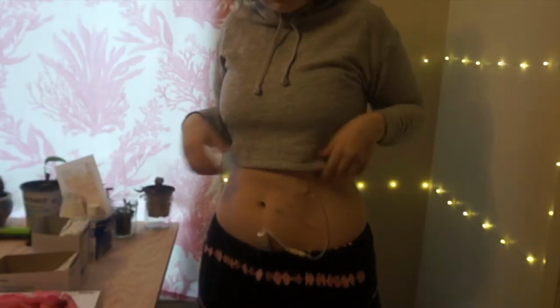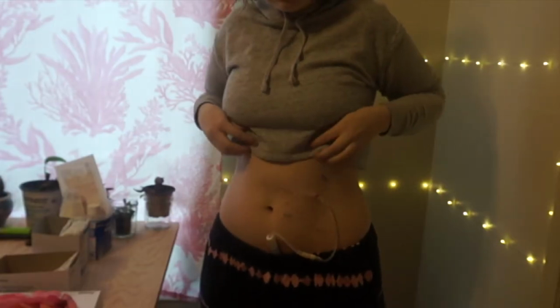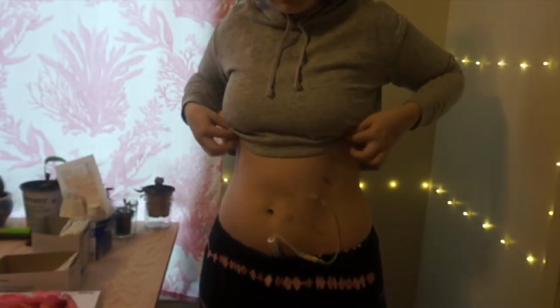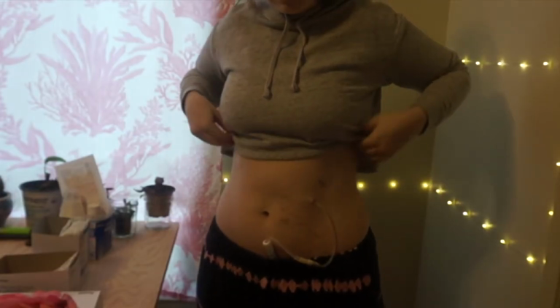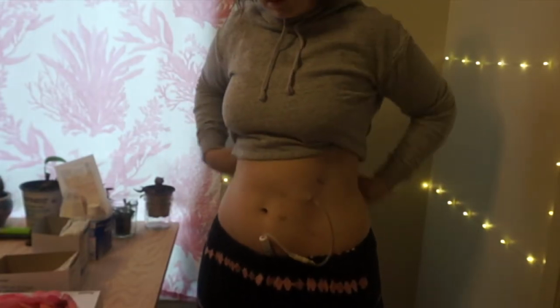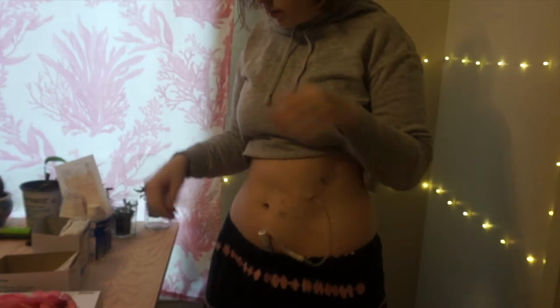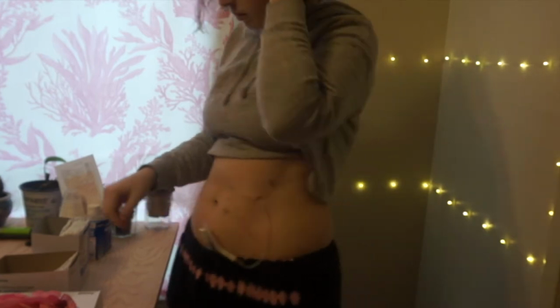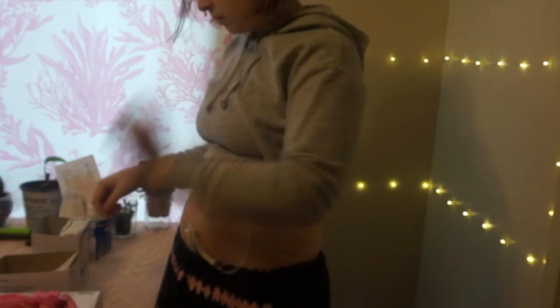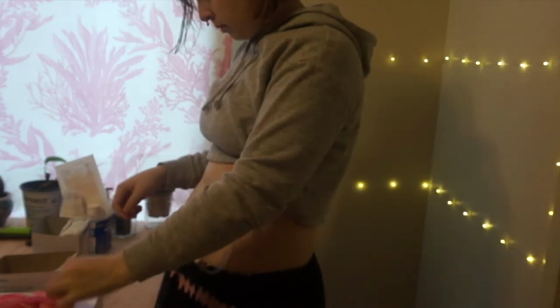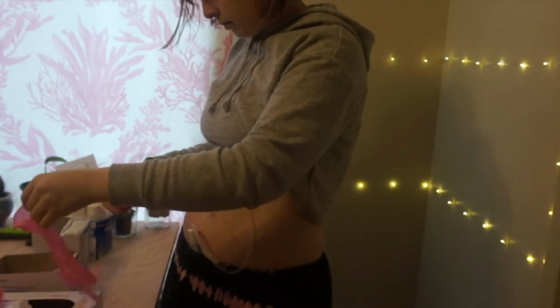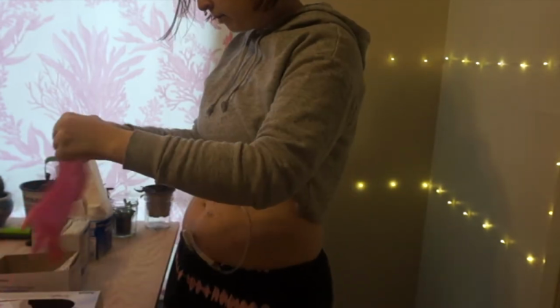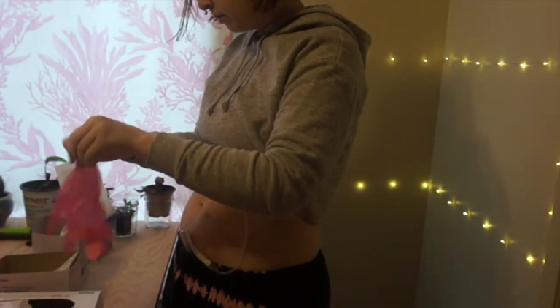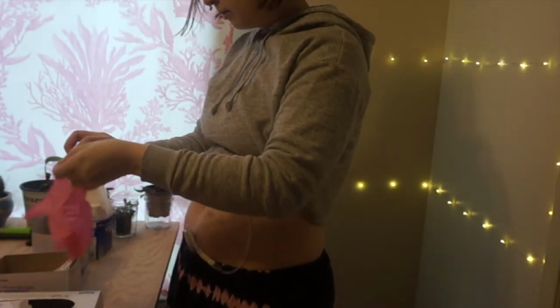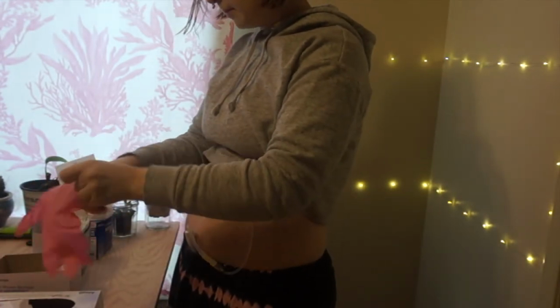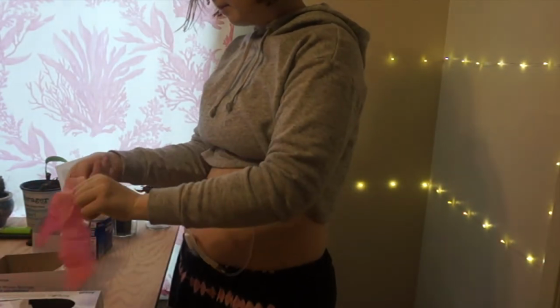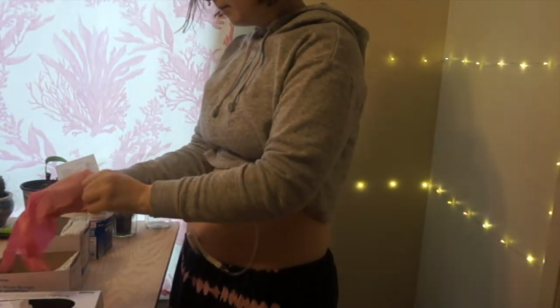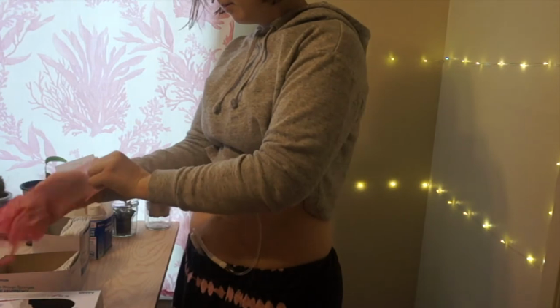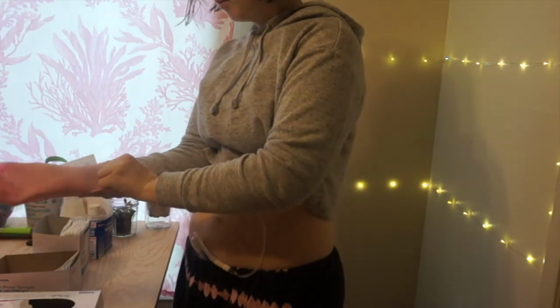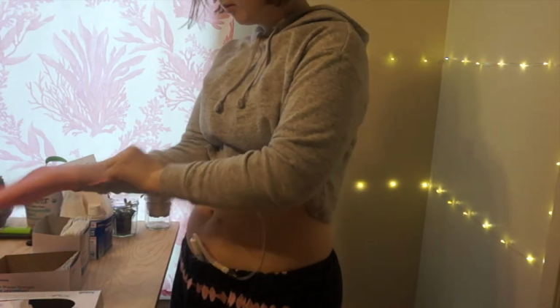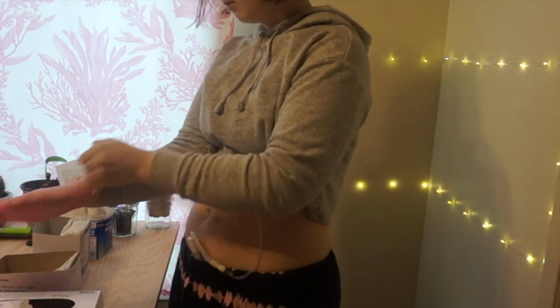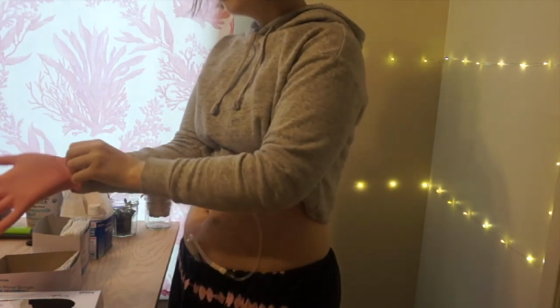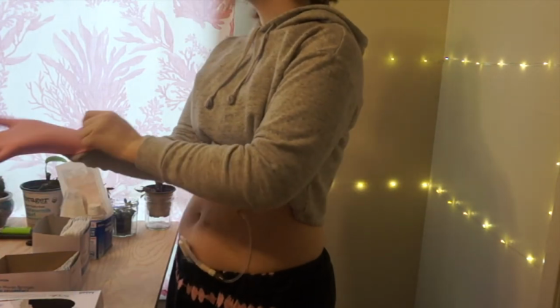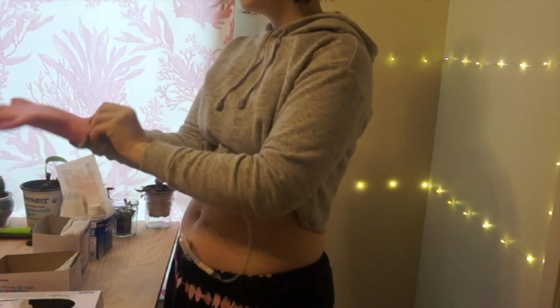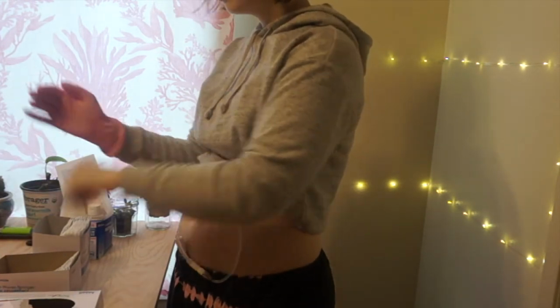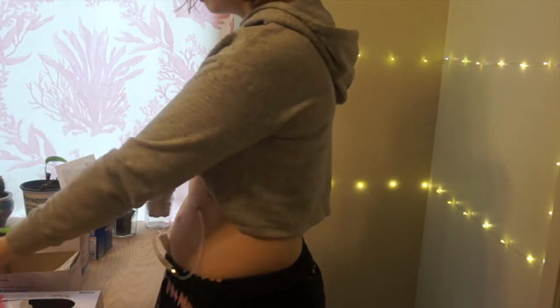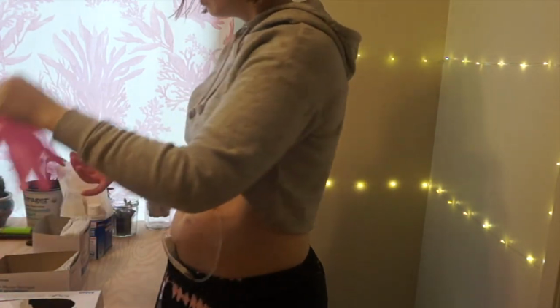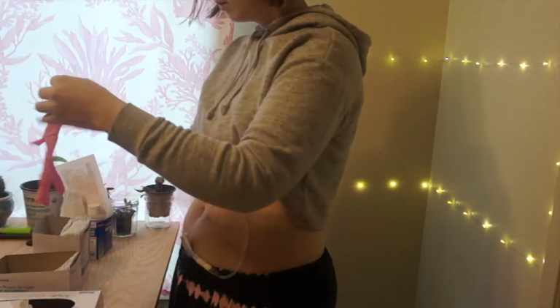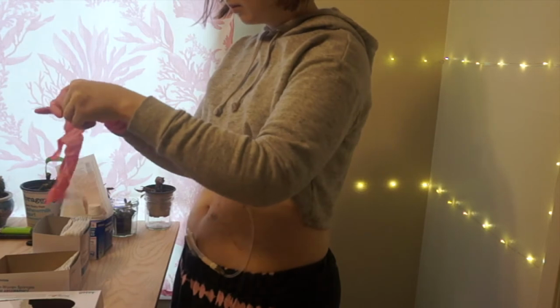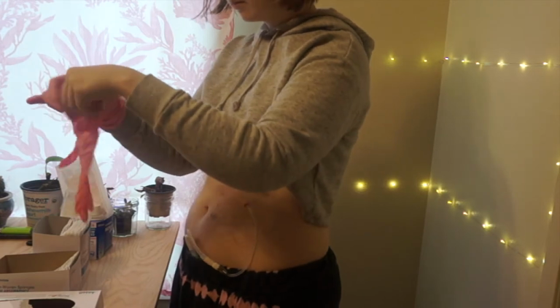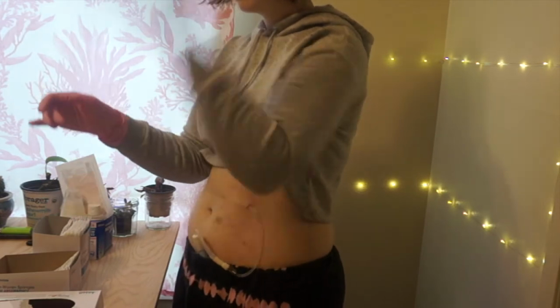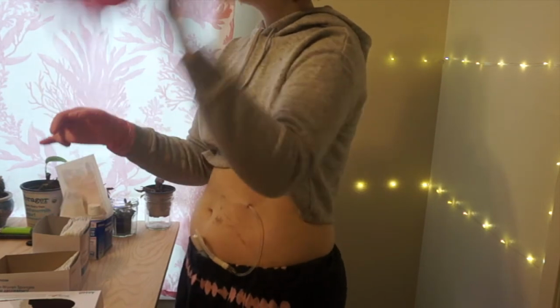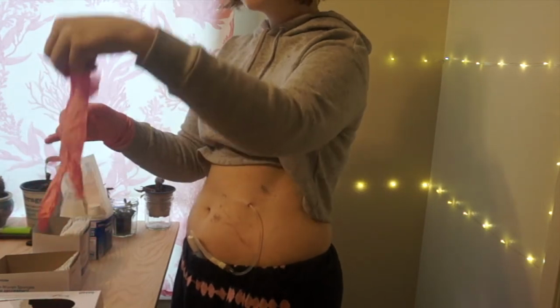Hello friends! Today I thought I would talk about how I take care of and secure my PD catheter. After my exit site became fully healed, I started showering every other day and changing my bandaging afterwards that I used to secure the catheter directly to my body.